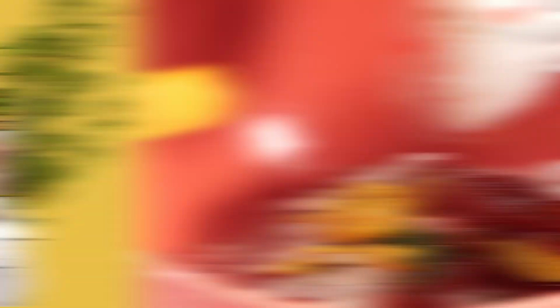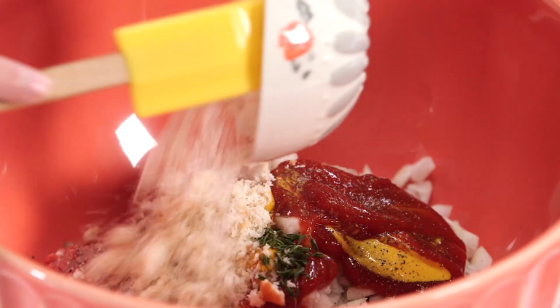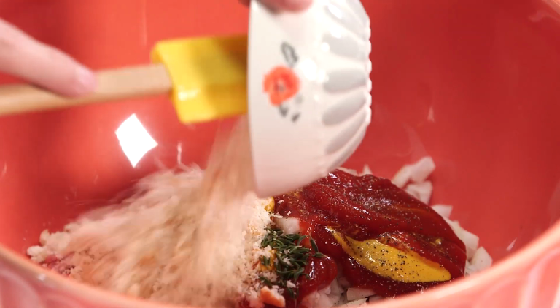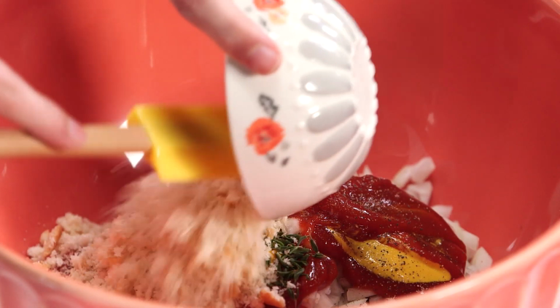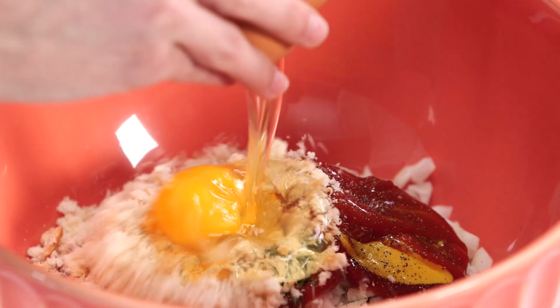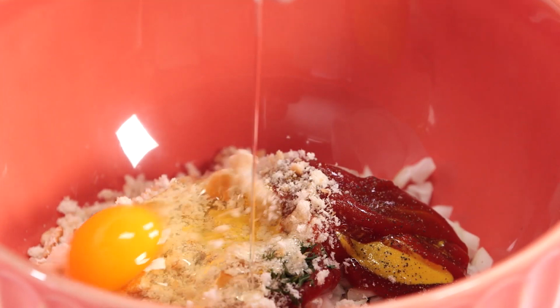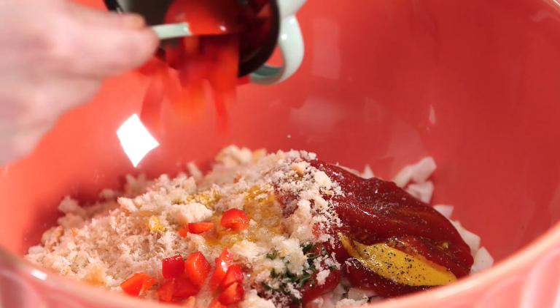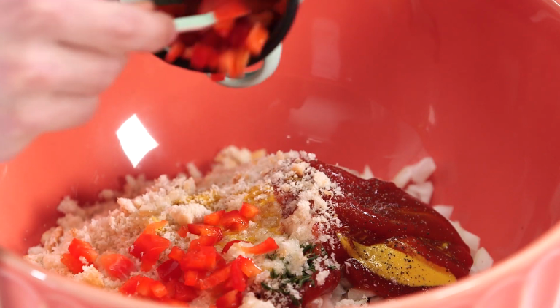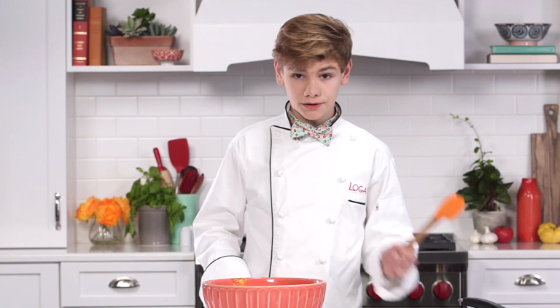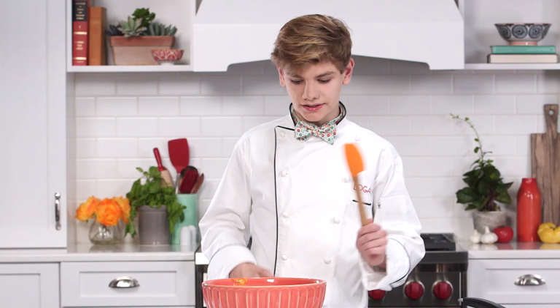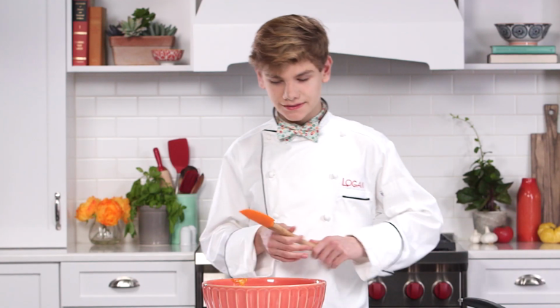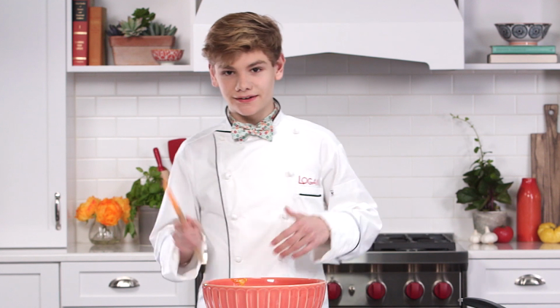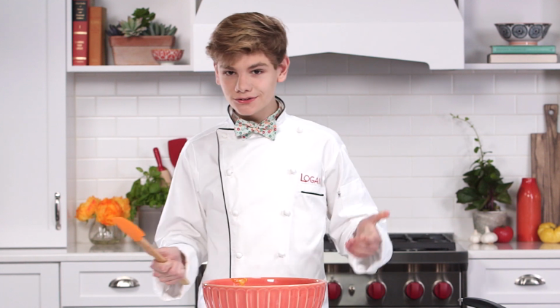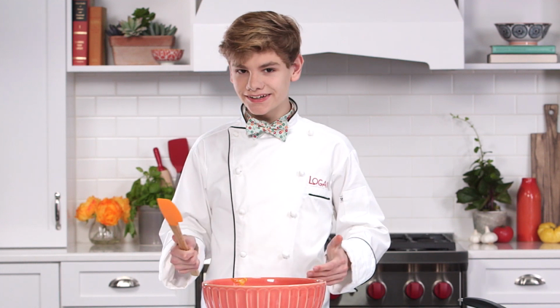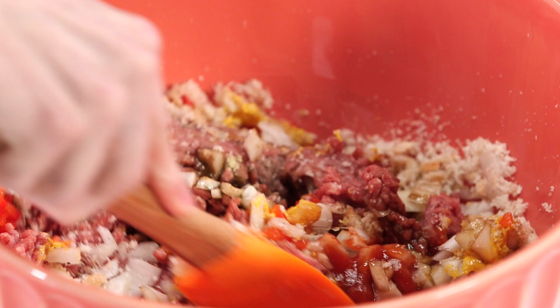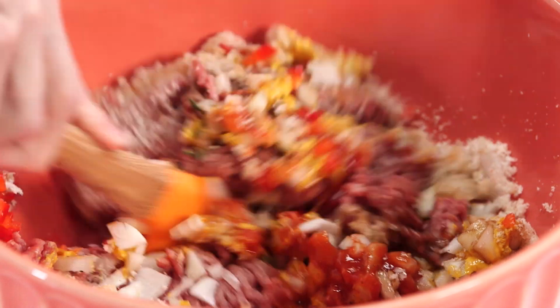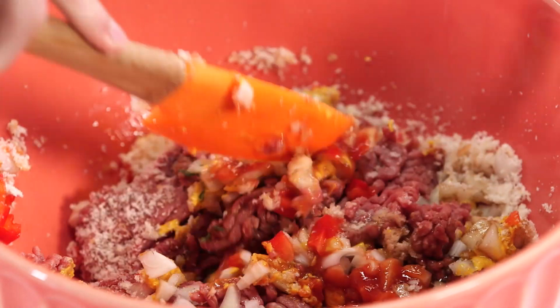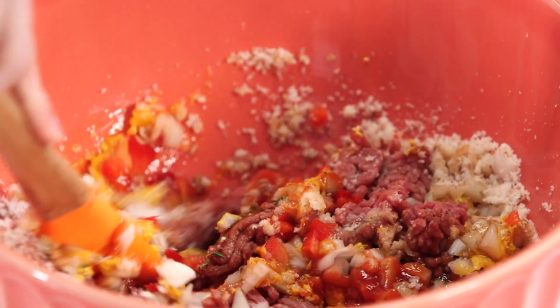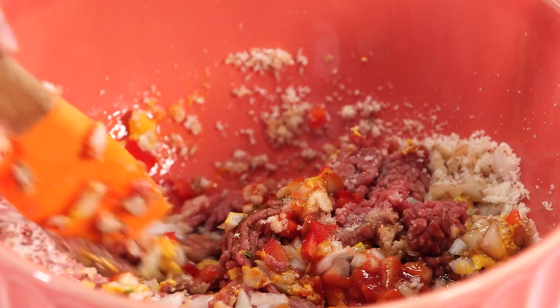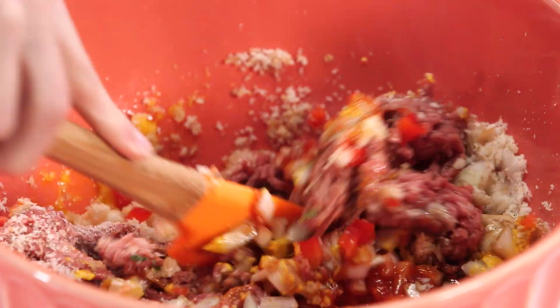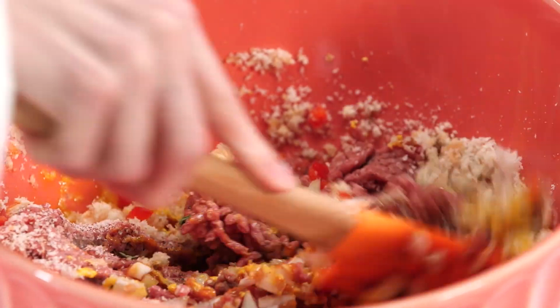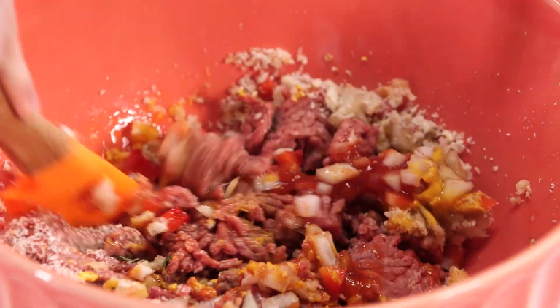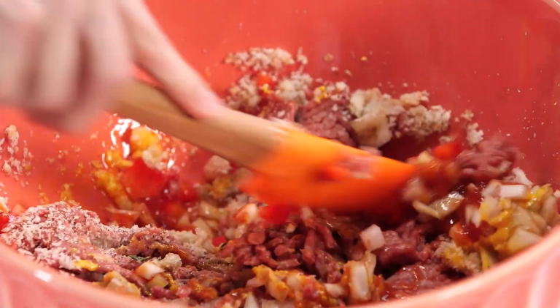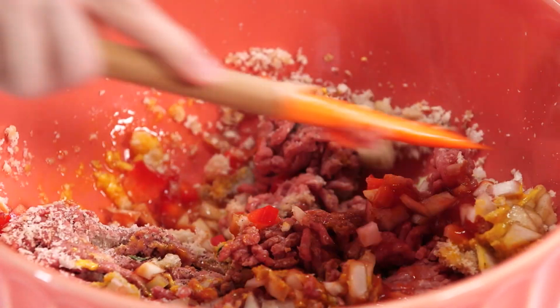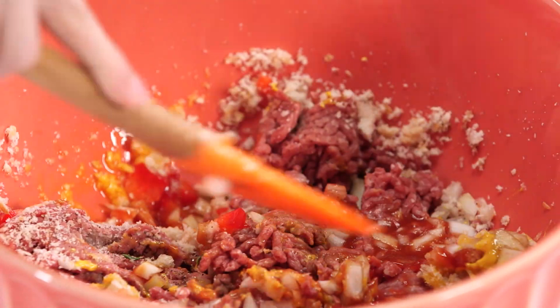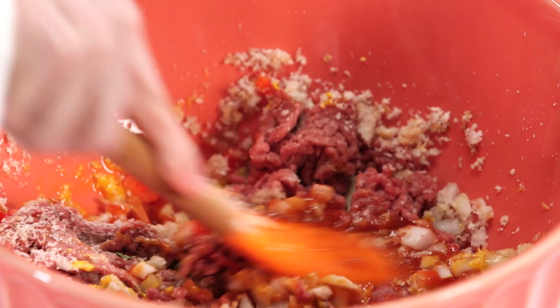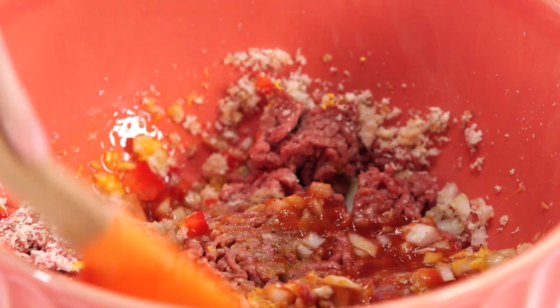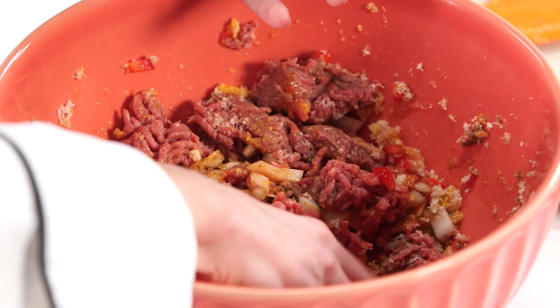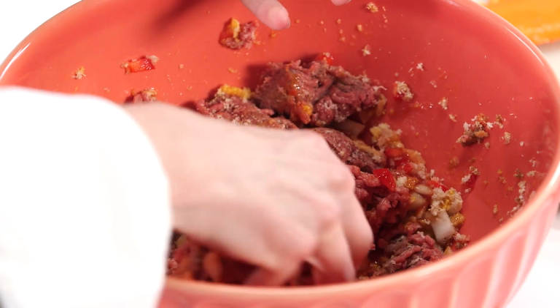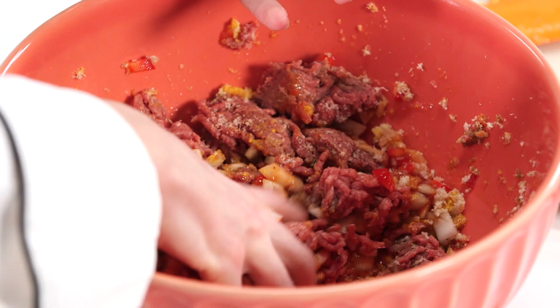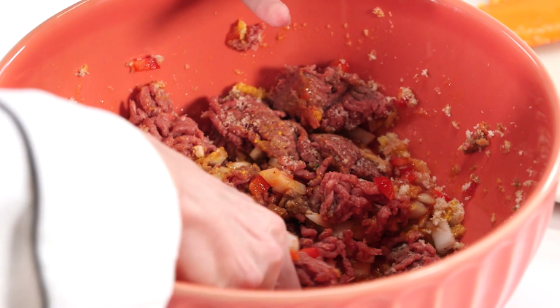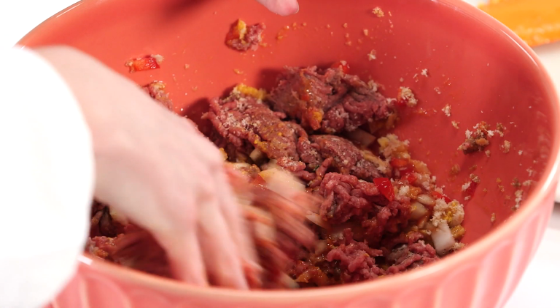Next, I'm gonna add in my breadcrumbs, egg, red pepper. We're gonna mix that up. Now you can do it with your hands or a spatula. Try to make sure that all the ingredients get really incorporated together. So now I'm gonna go in with my hands.